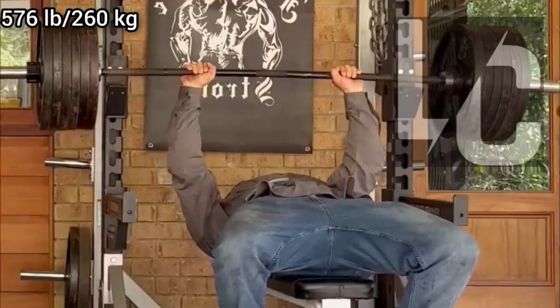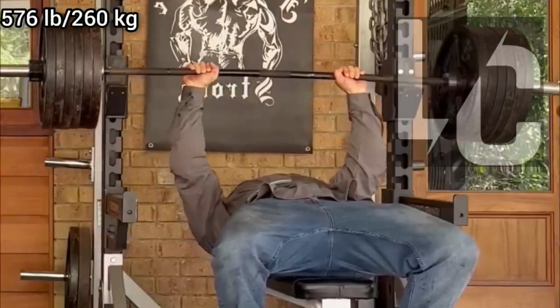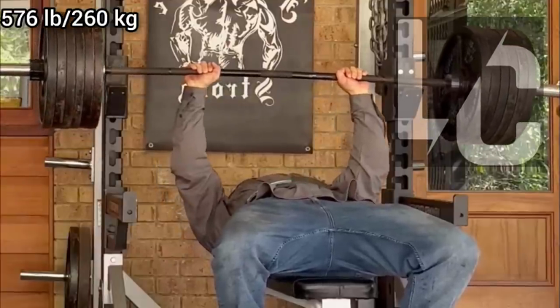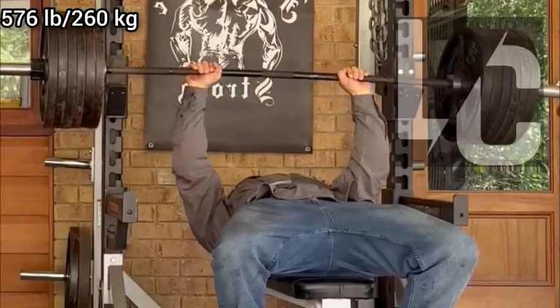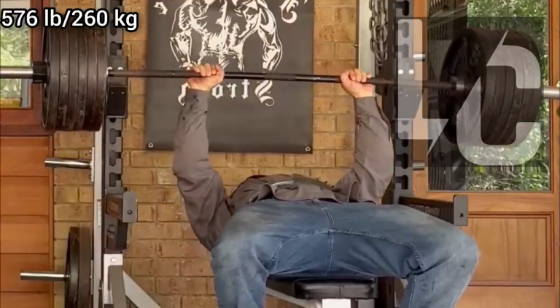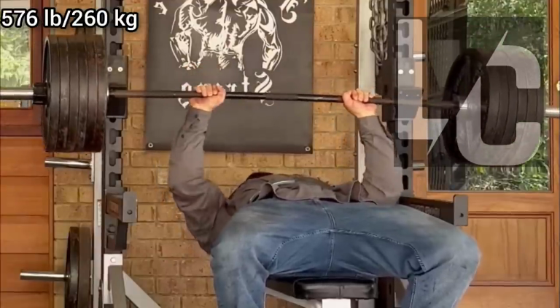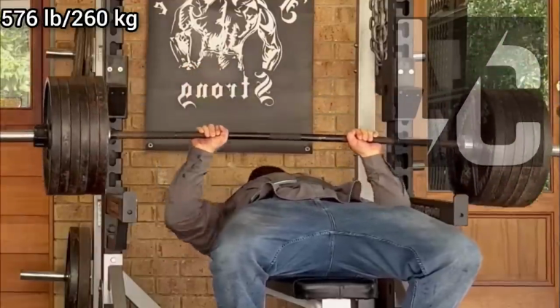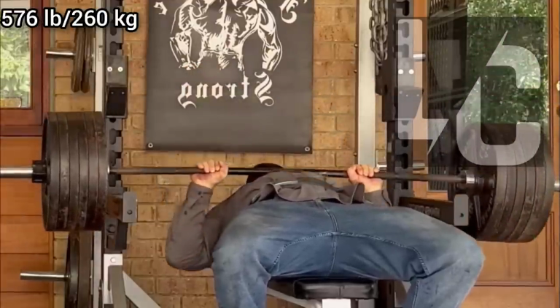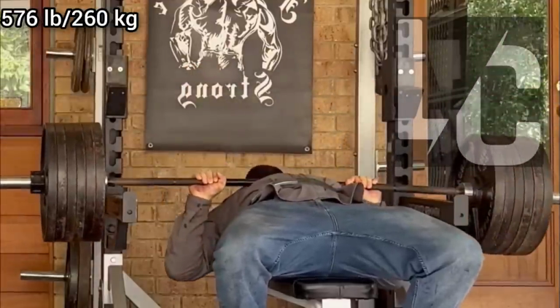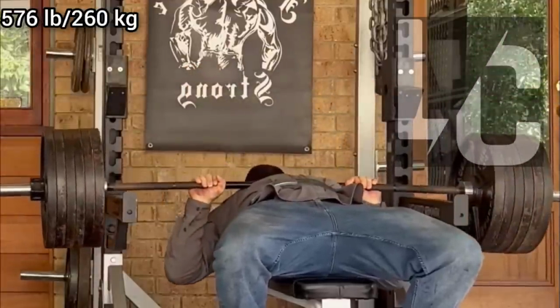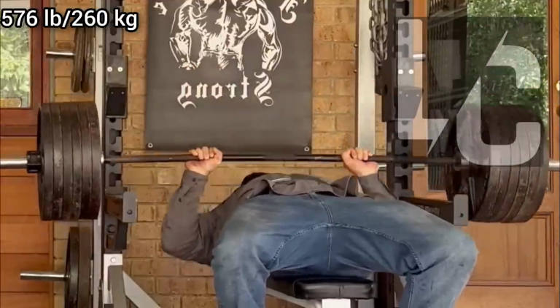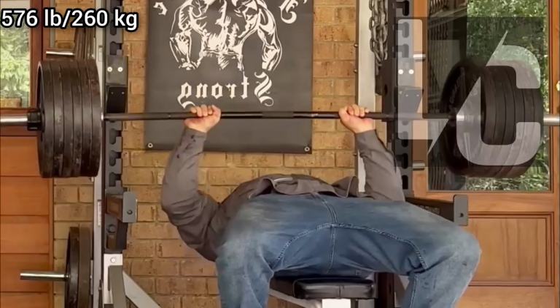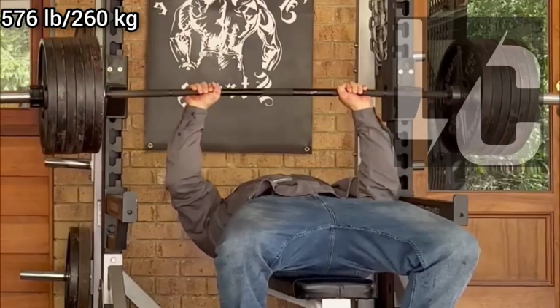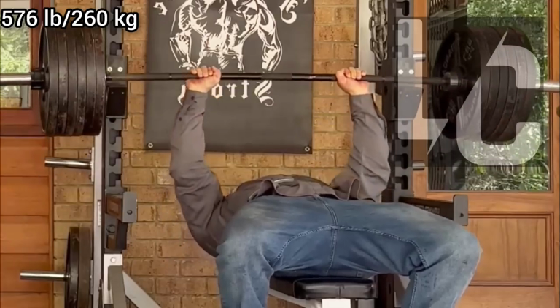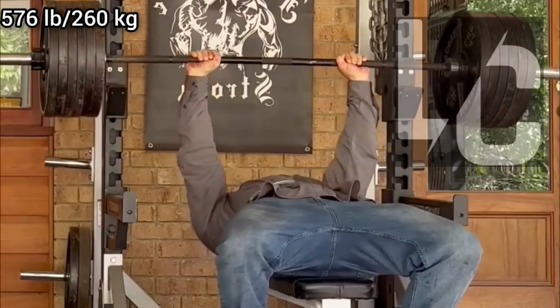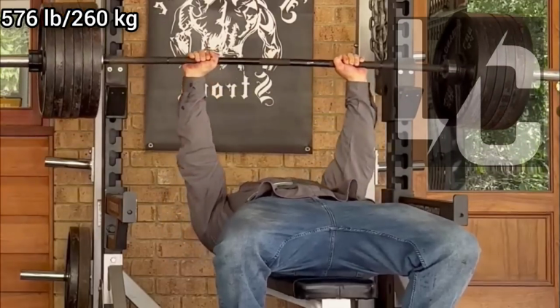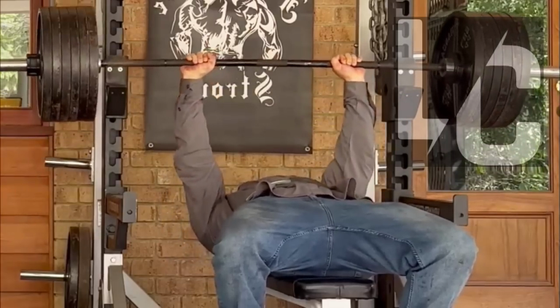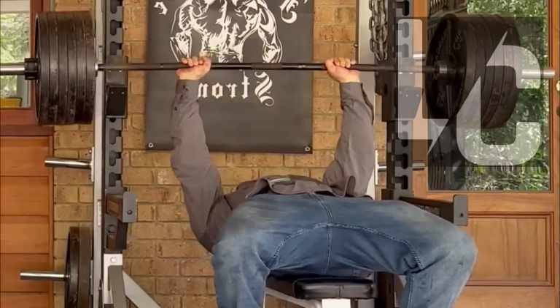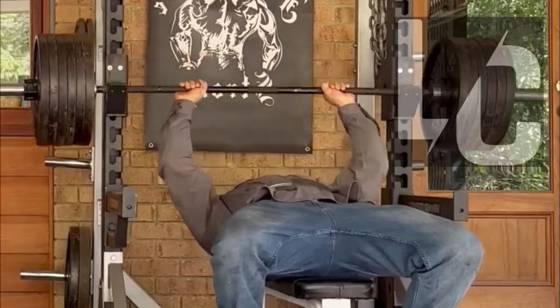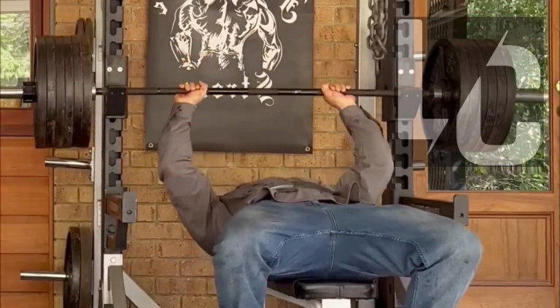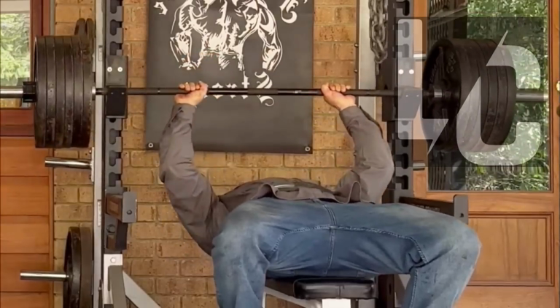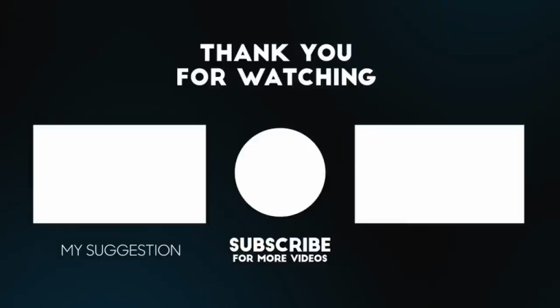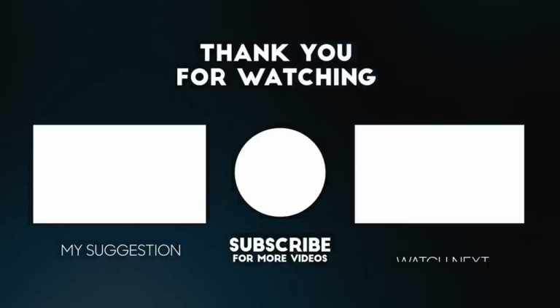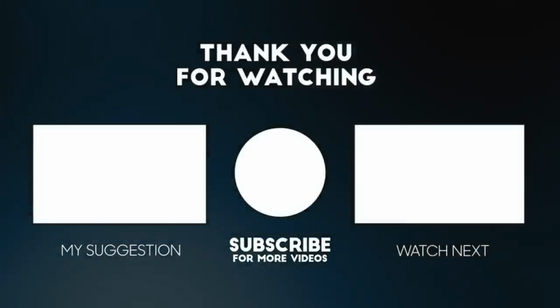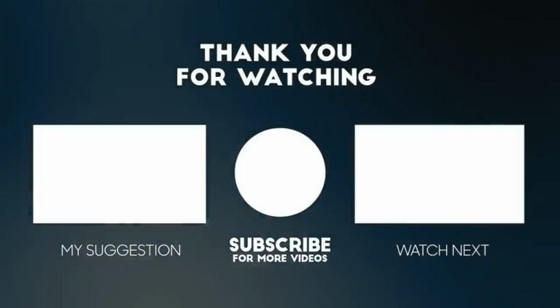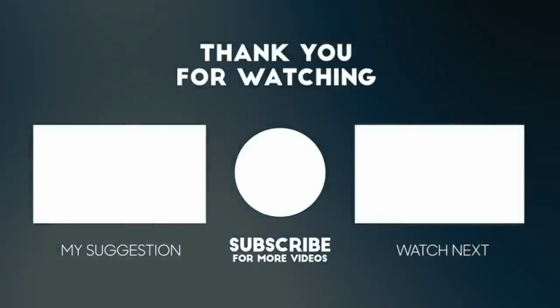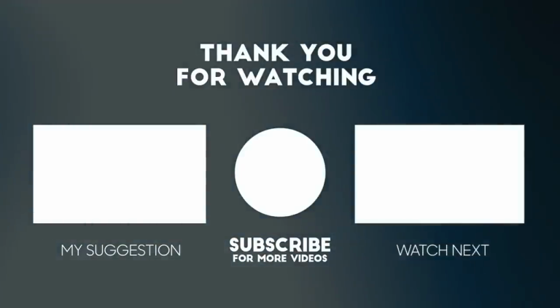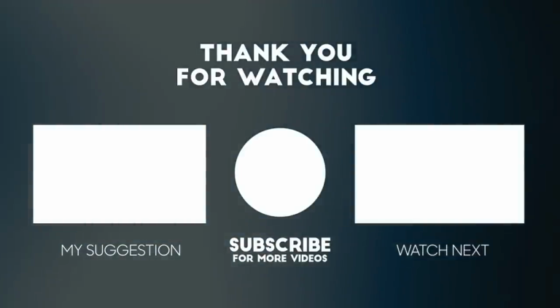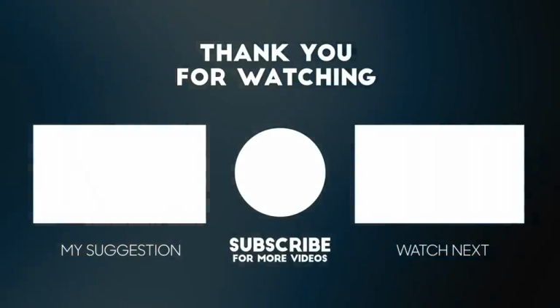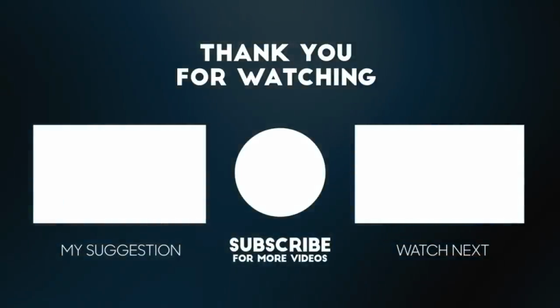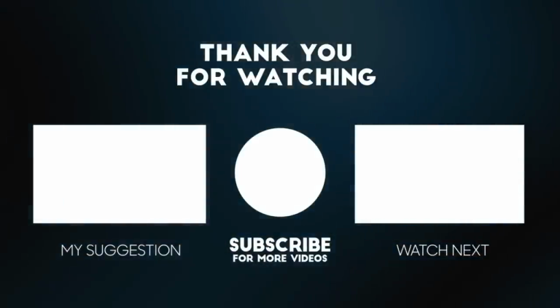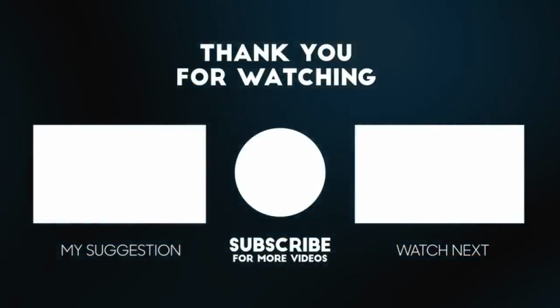In his last training, he moved 6 plates on the bench like it was 2 plates and he hardly even used an arch. If you liked the video, make sure to like and subscribe.